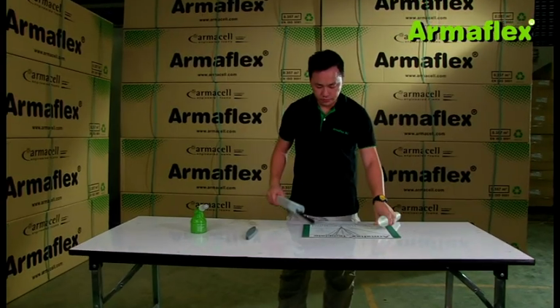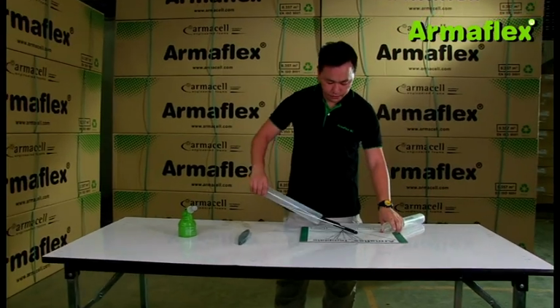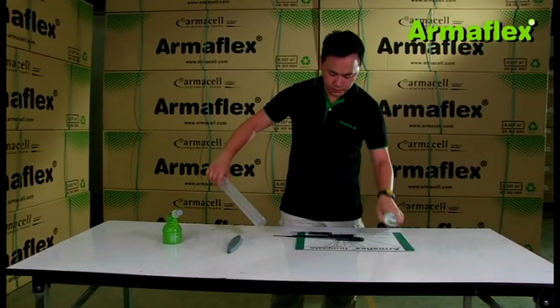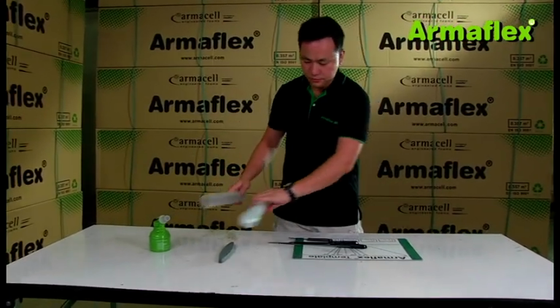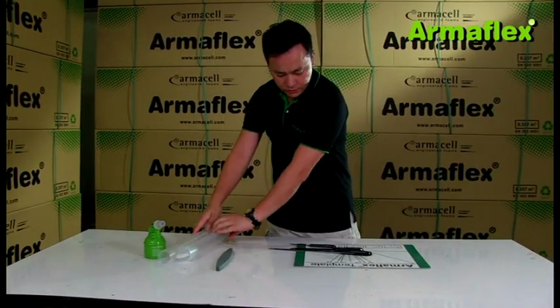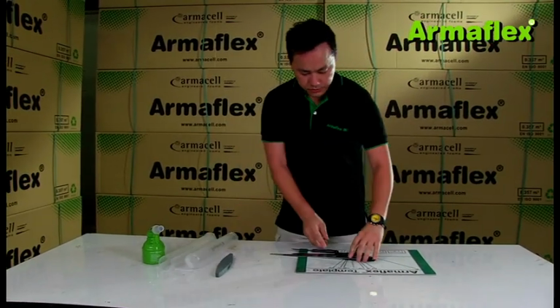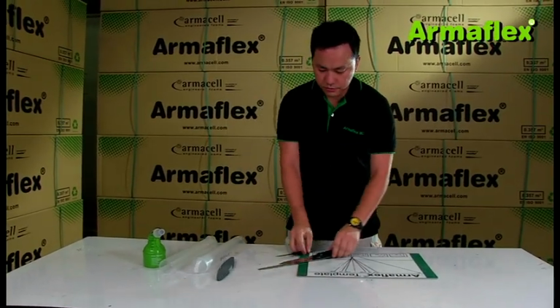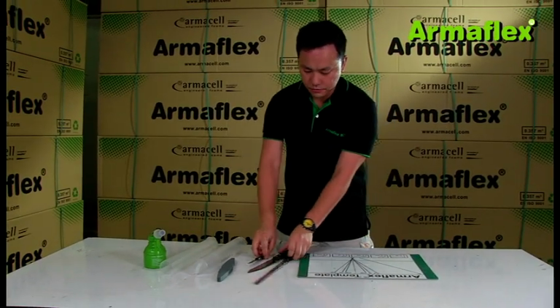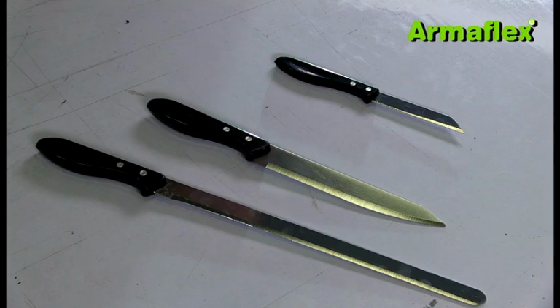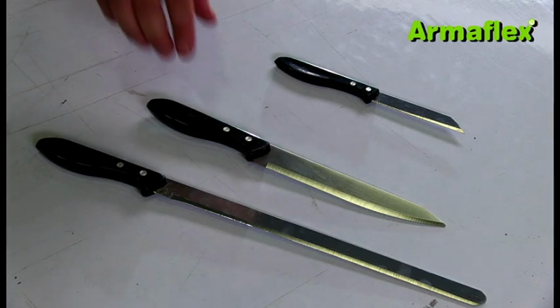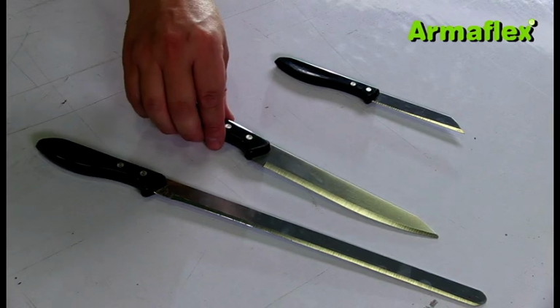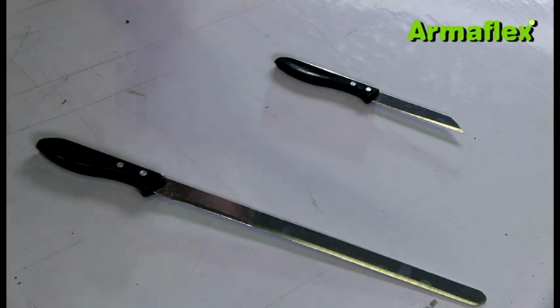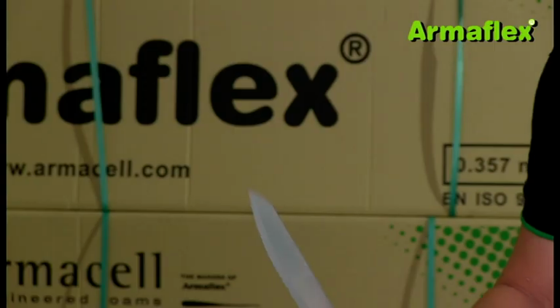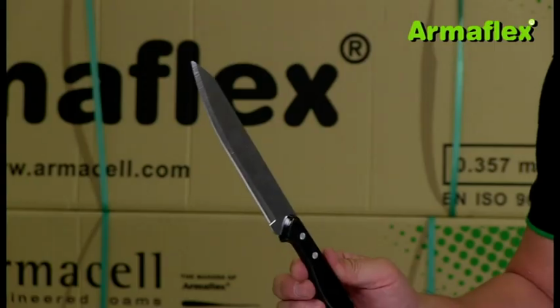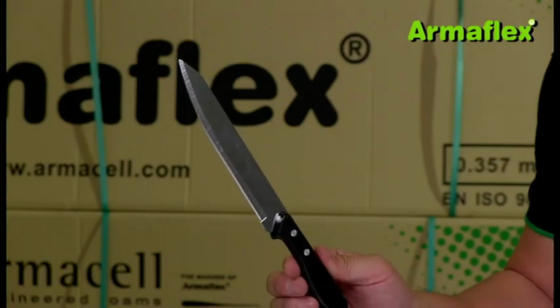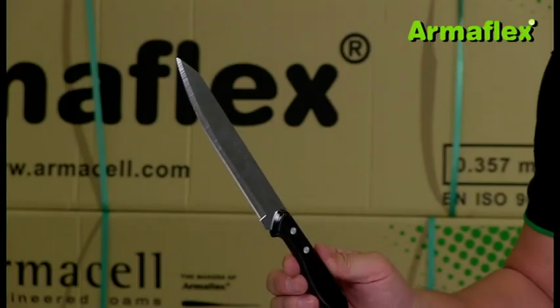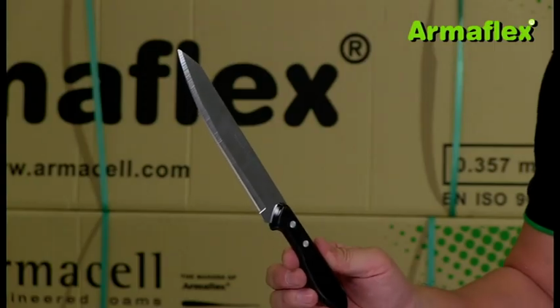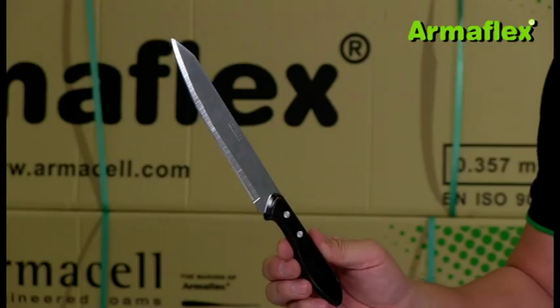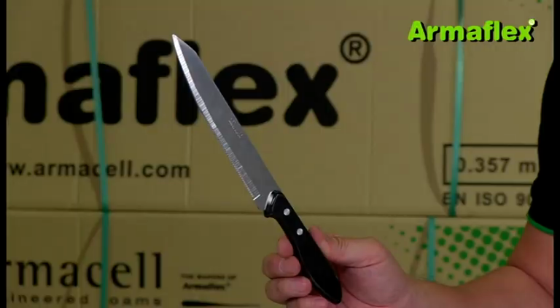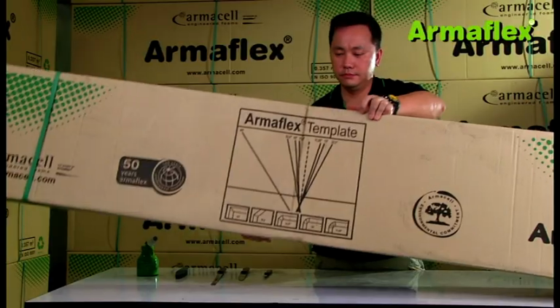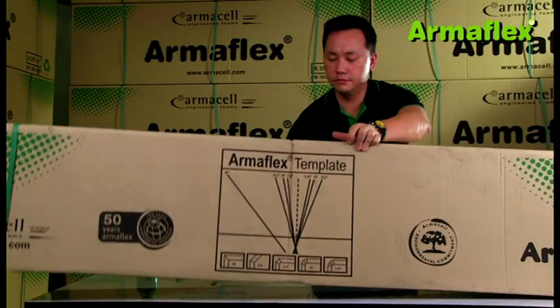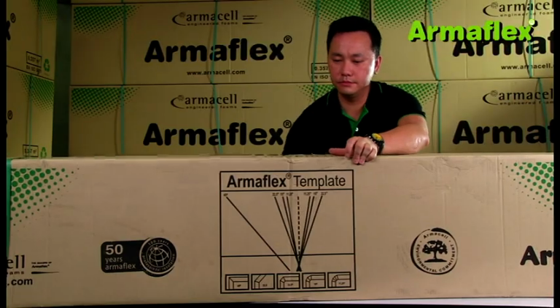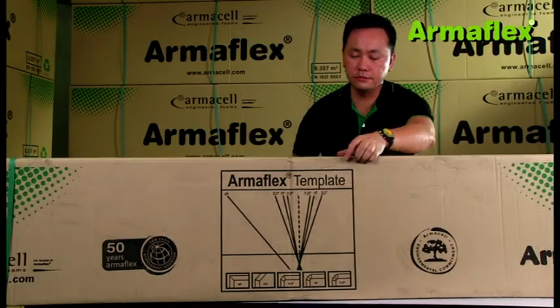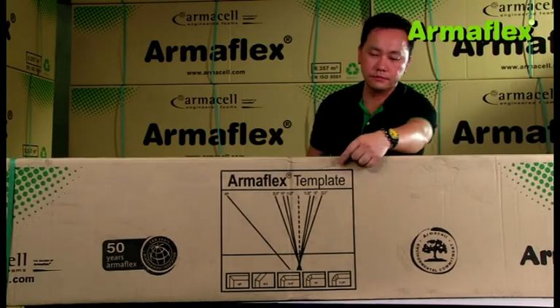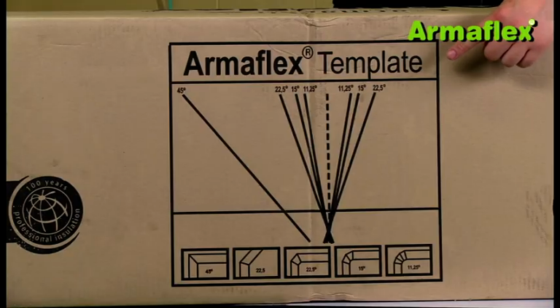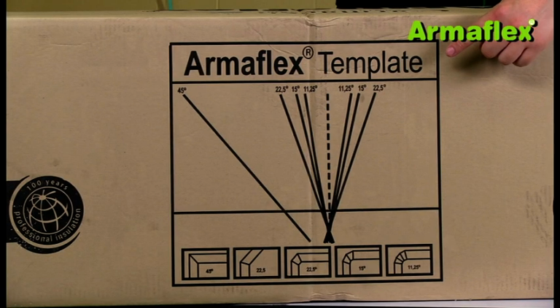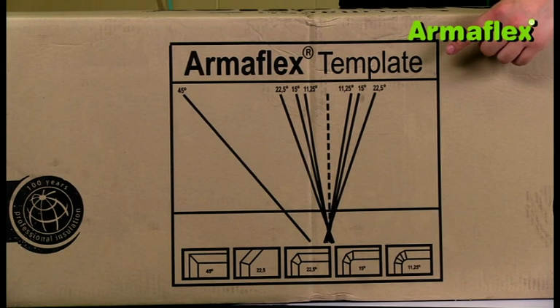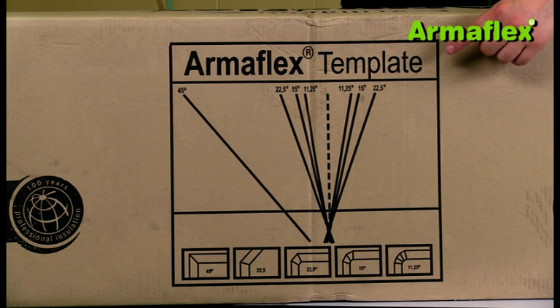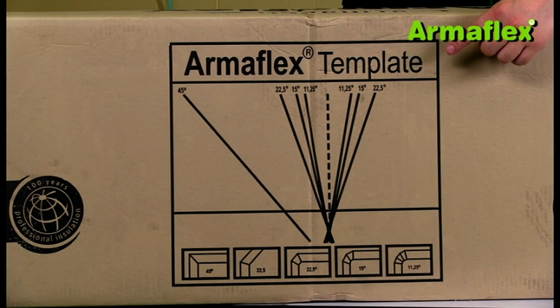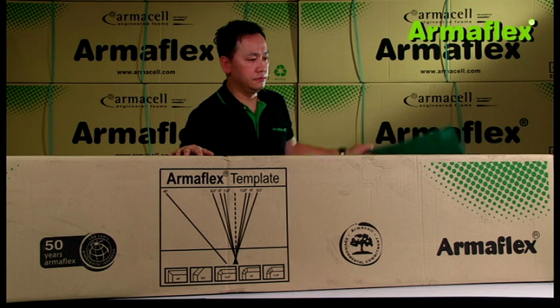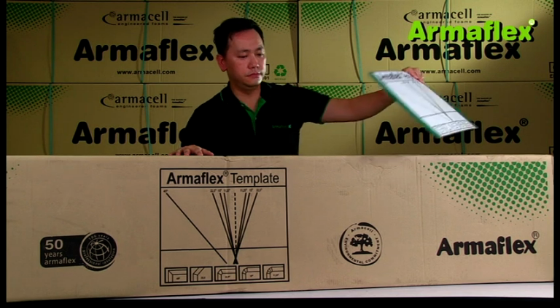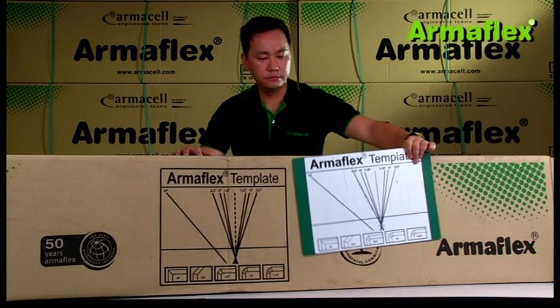ArmaFlex can be easily and quickly formed into segmented bends. For this work, it is important to have a sharp knife of a suitable size. Also needed is a cutting template, which can be found on each ArmaFlex carton or is available as a cutting mat.